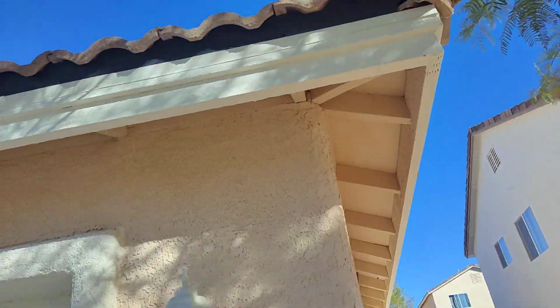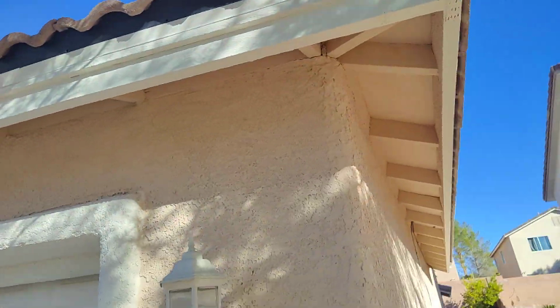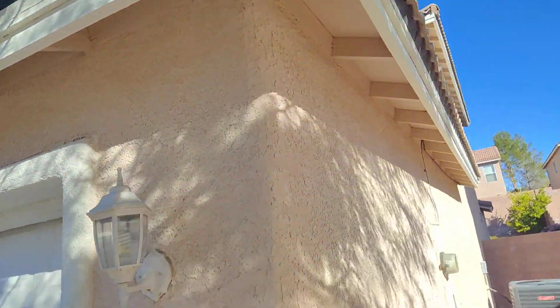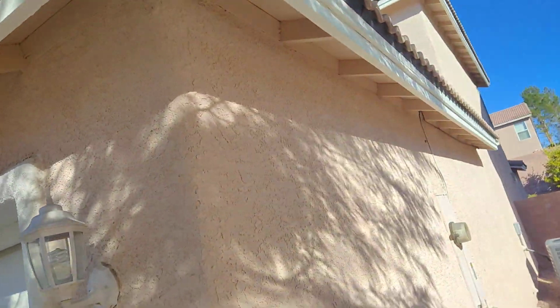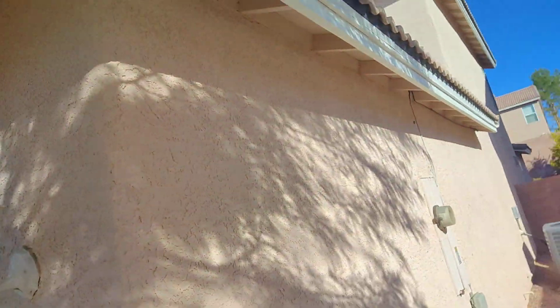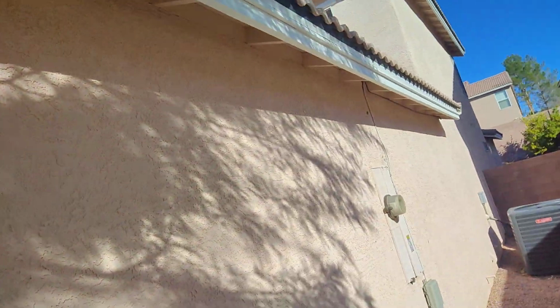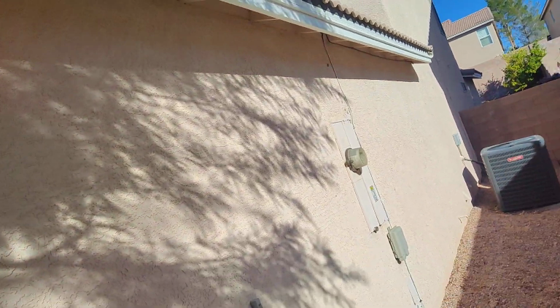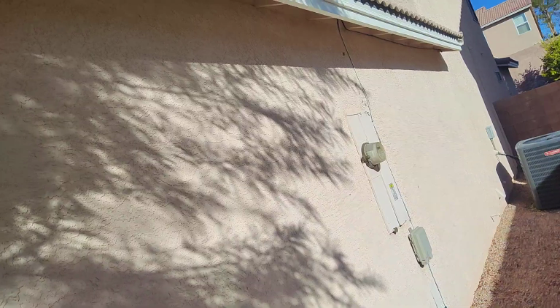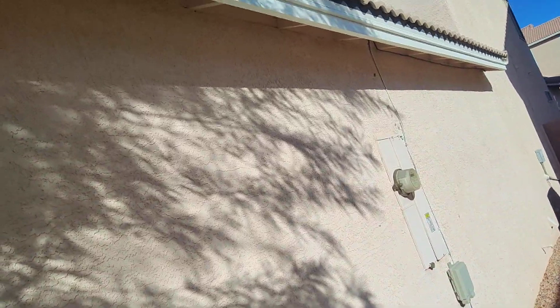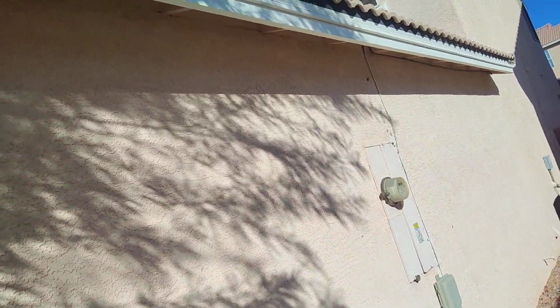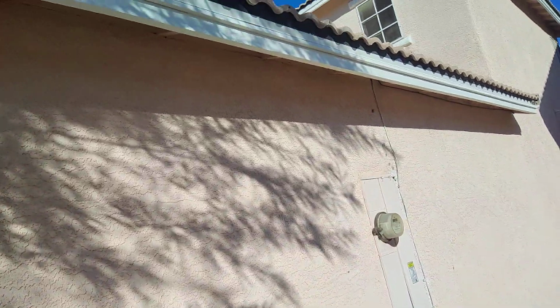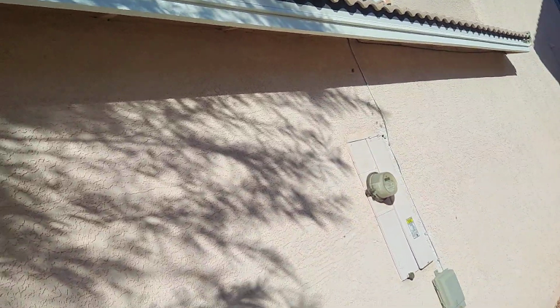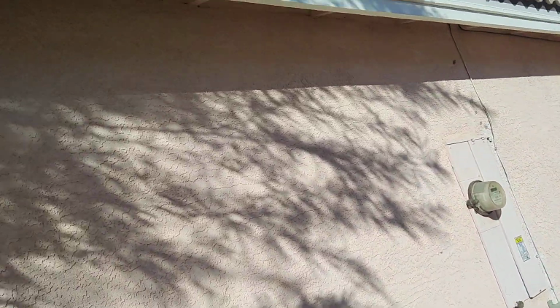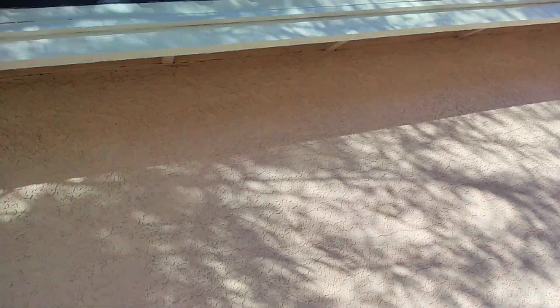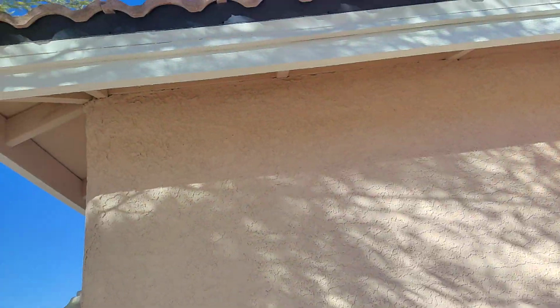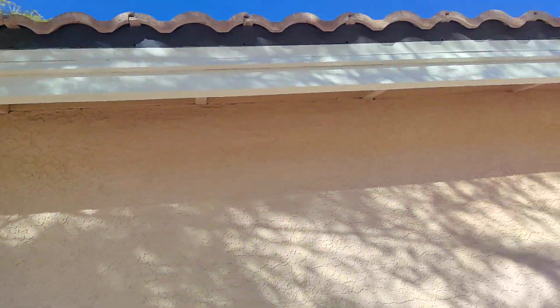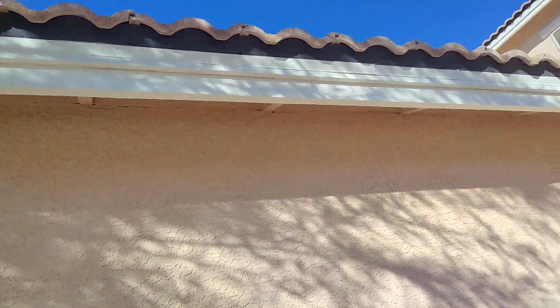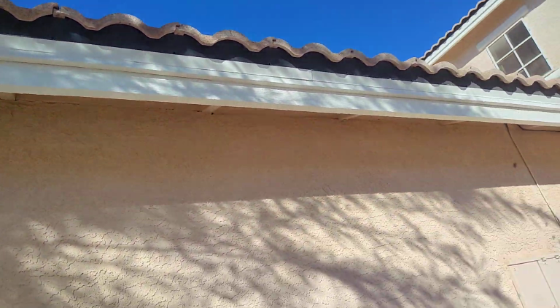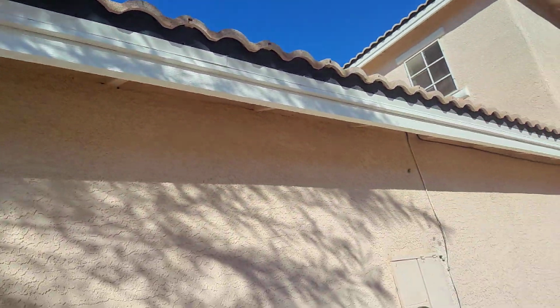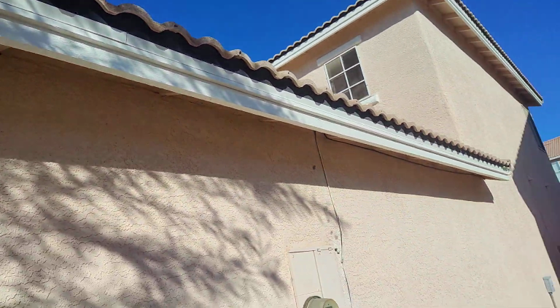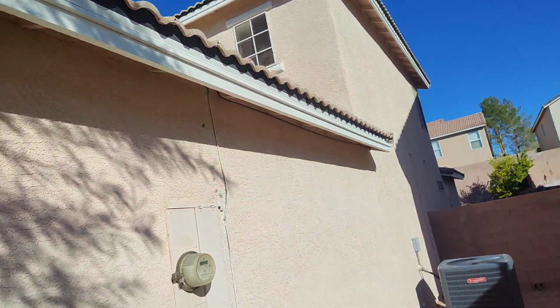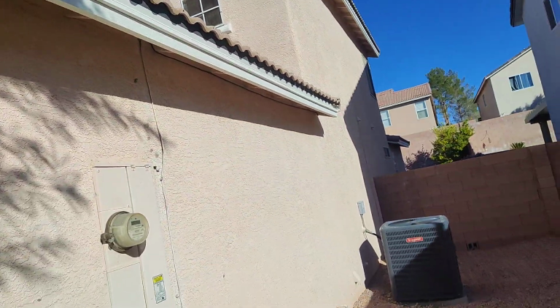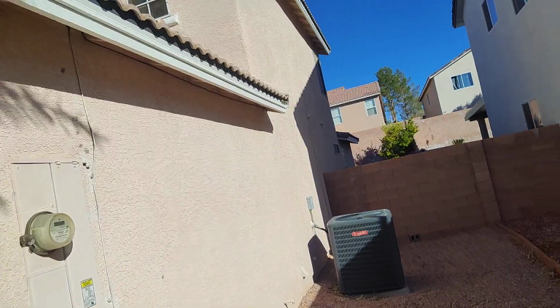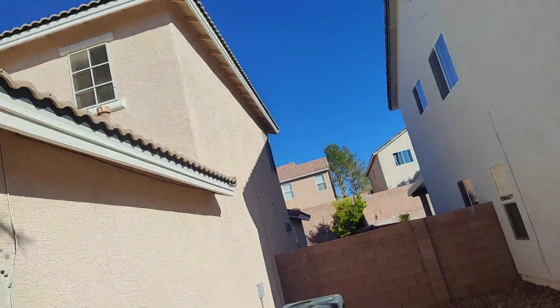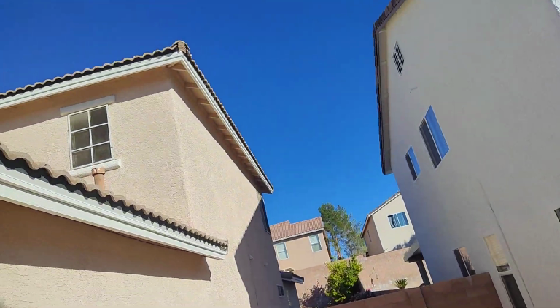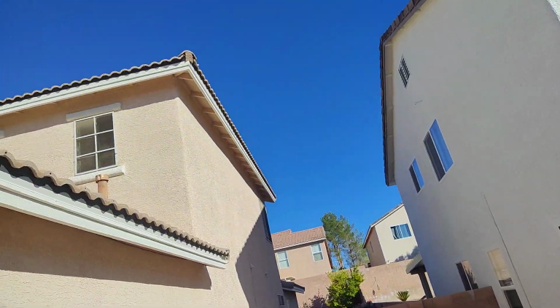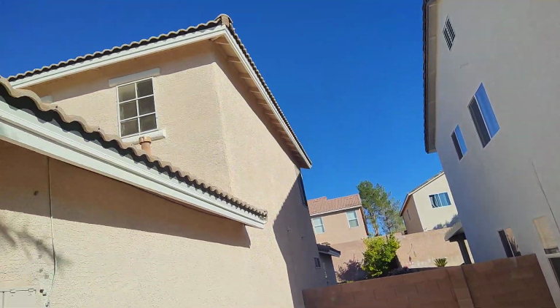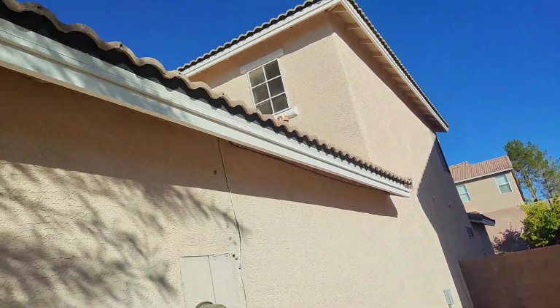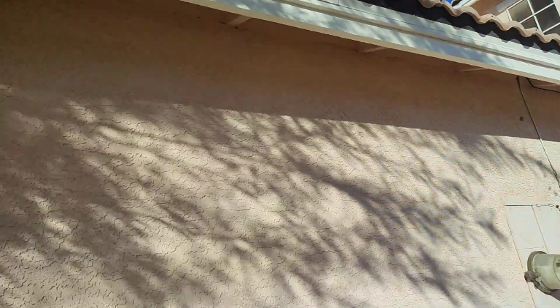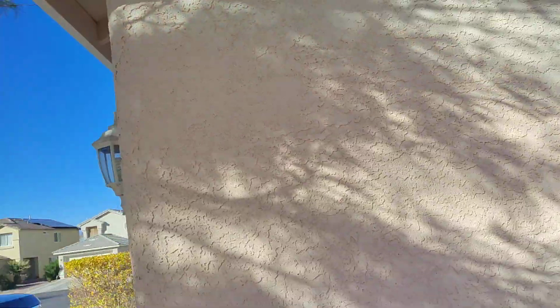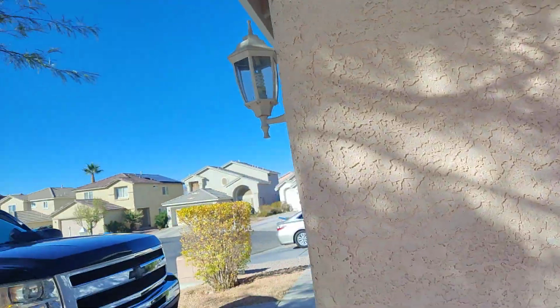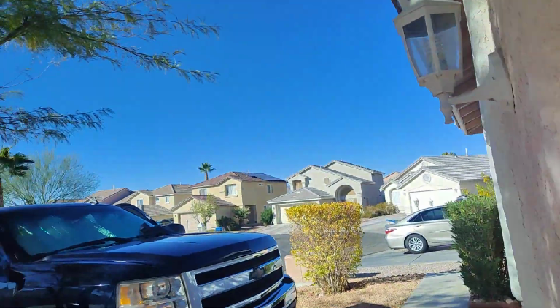The fascia — I put two coats of nice paint on it. You can see it's all smooth and very nice. I'll walk on the other side and show you that.